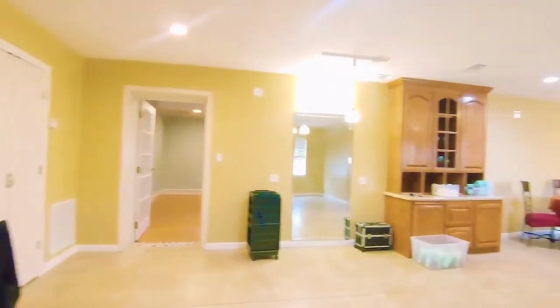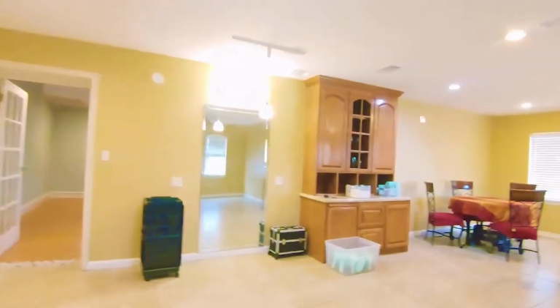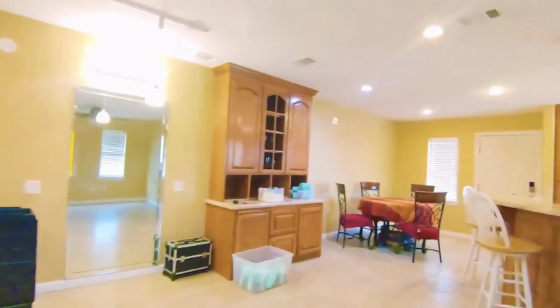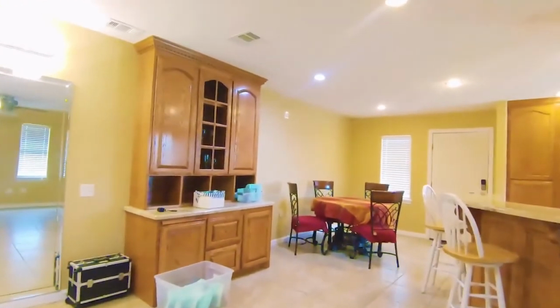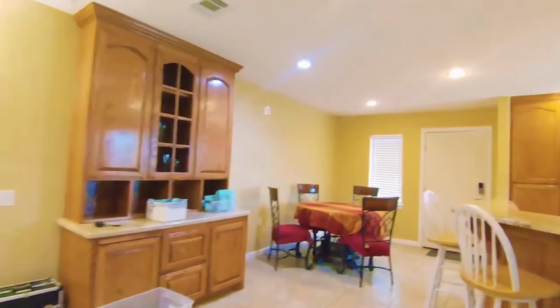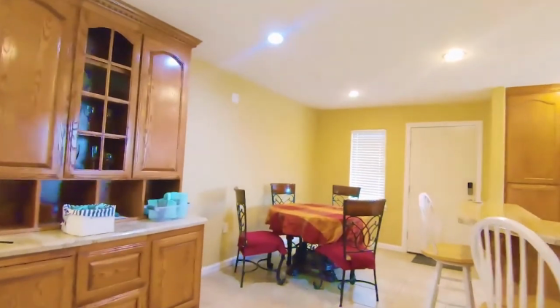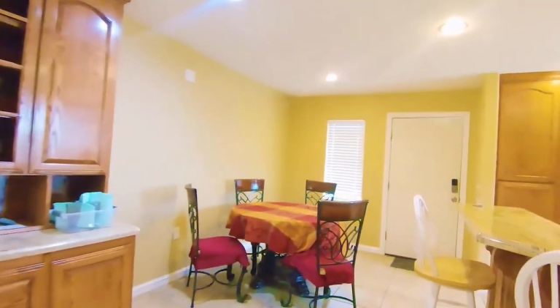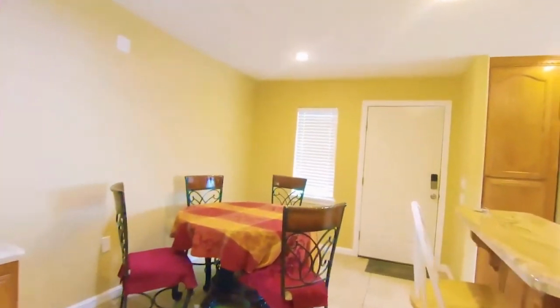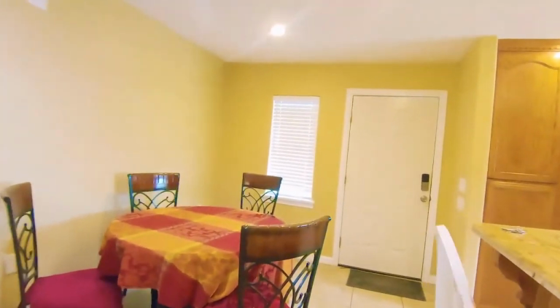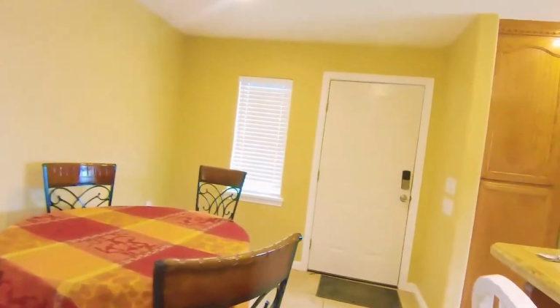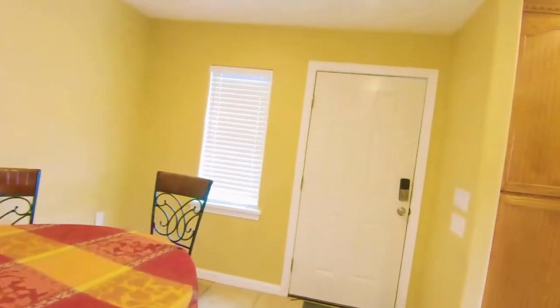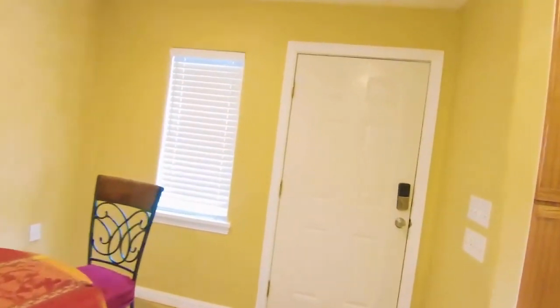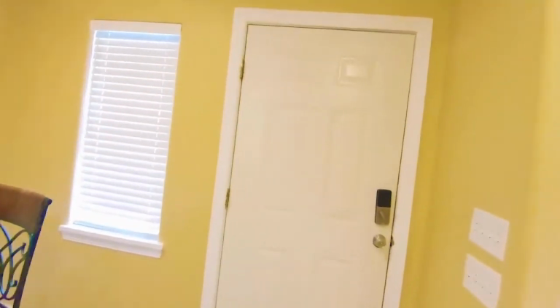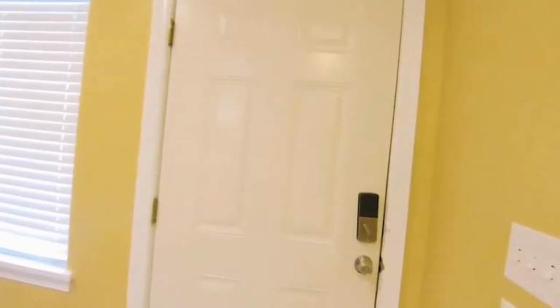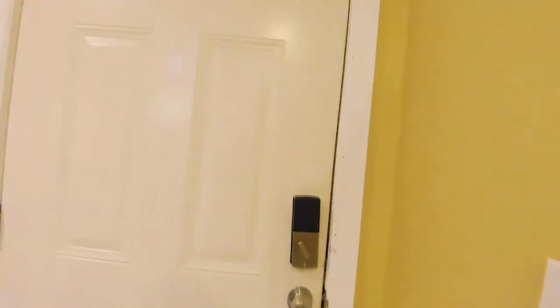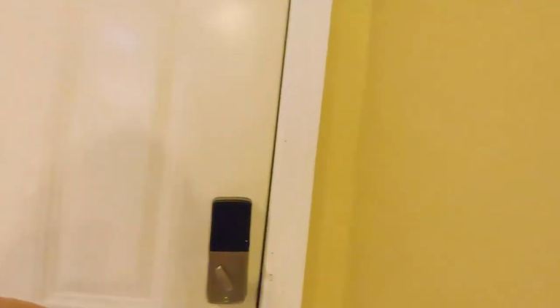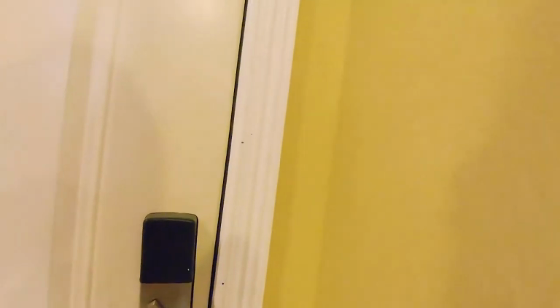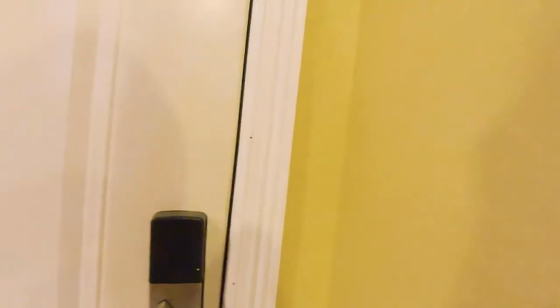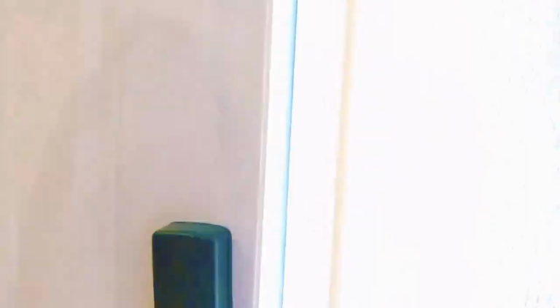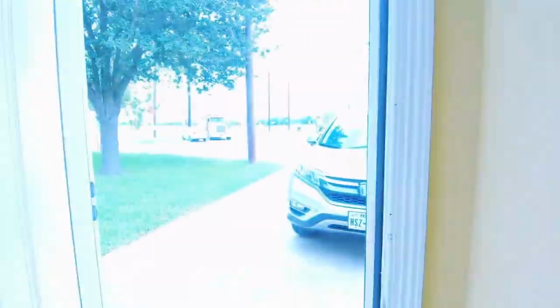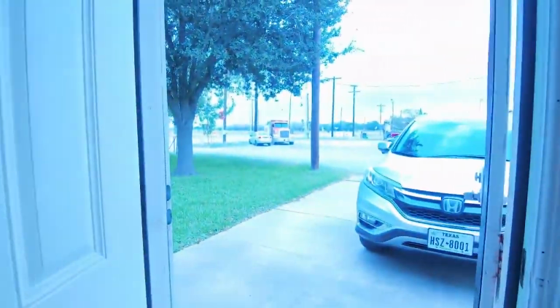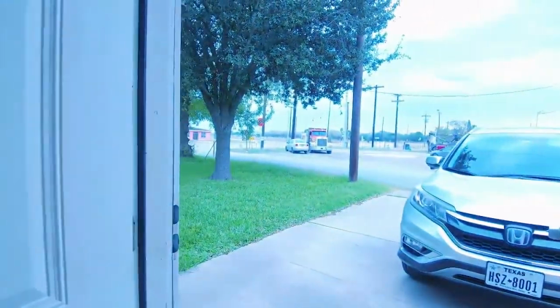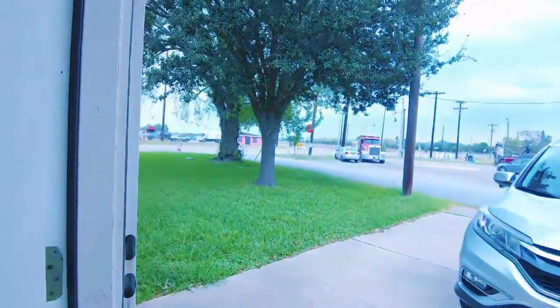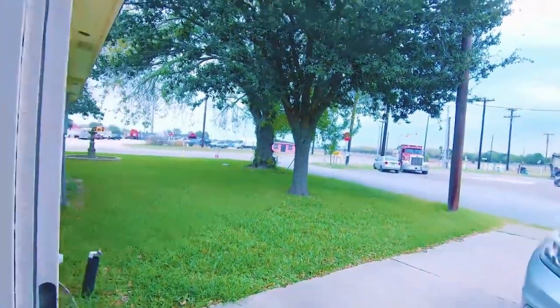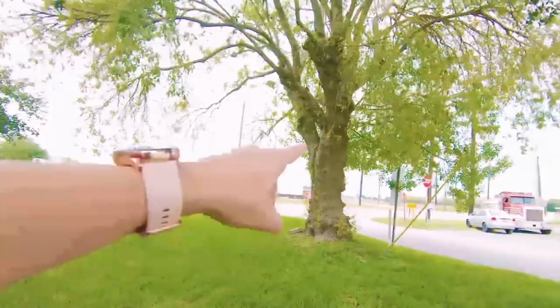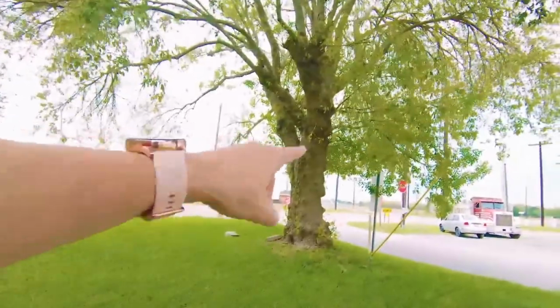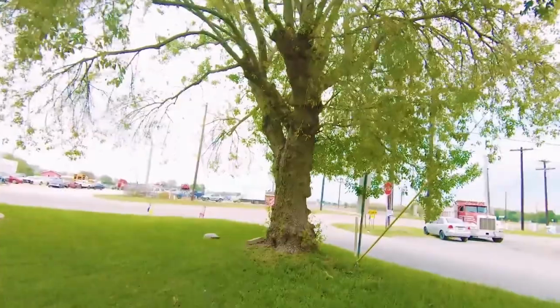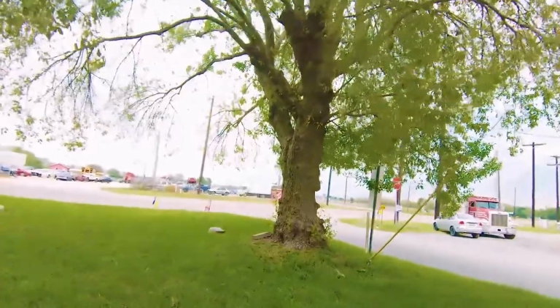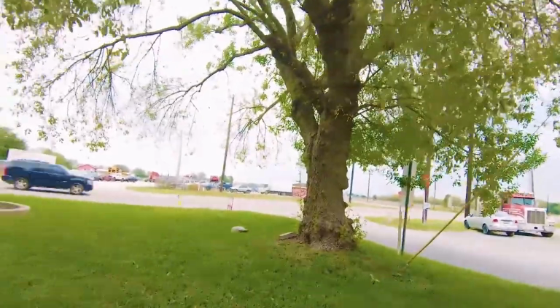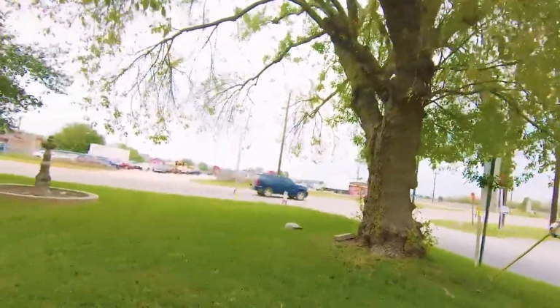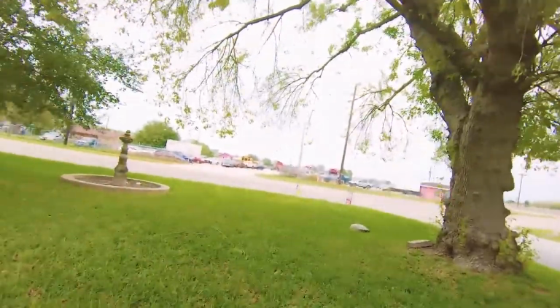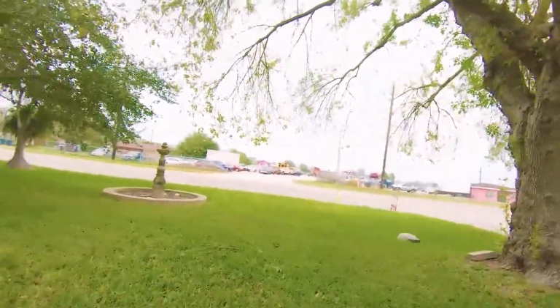You can see how this property could be used for business. It's a three-bedroom, two full baths. And right over there is Rangerville Road, so you're about a 12-minute drive into Harlingen.